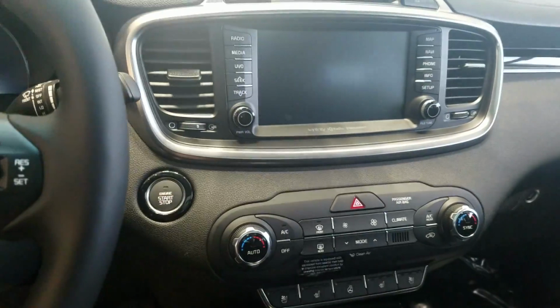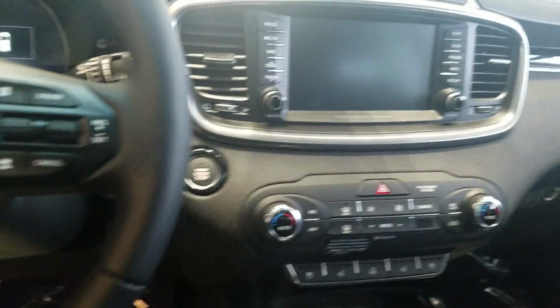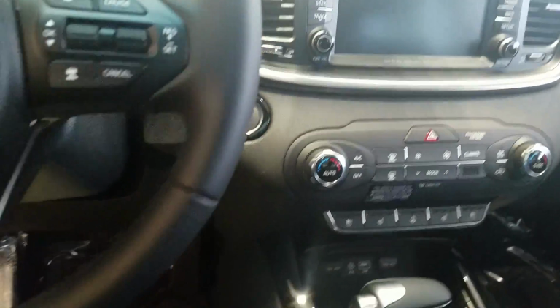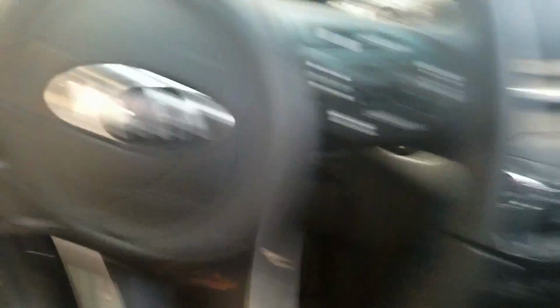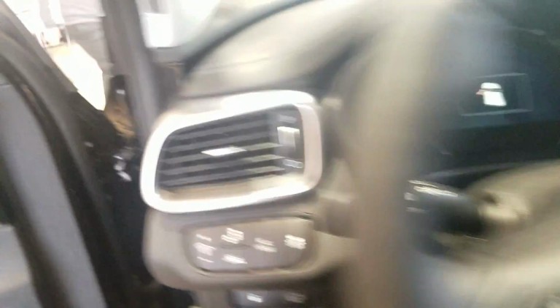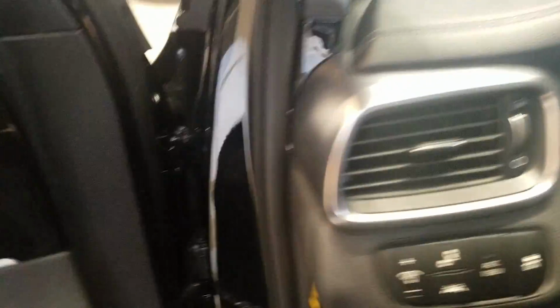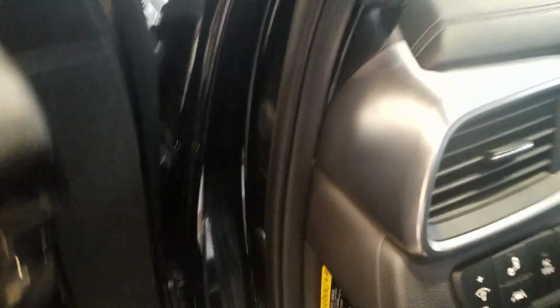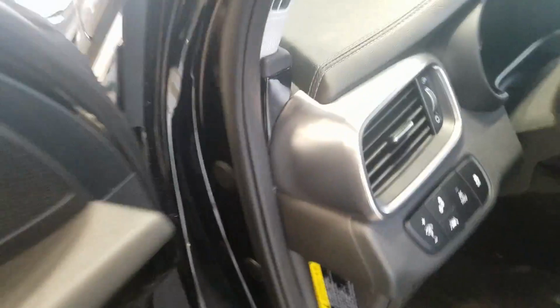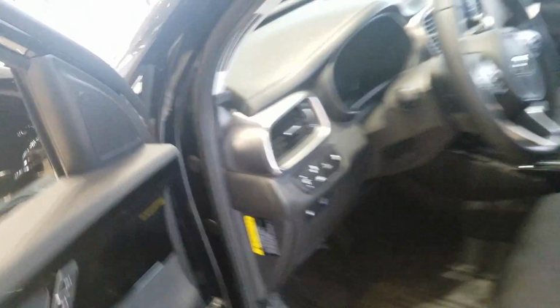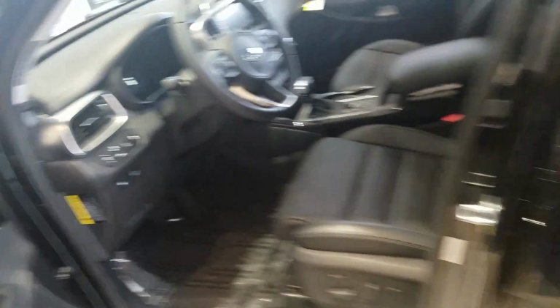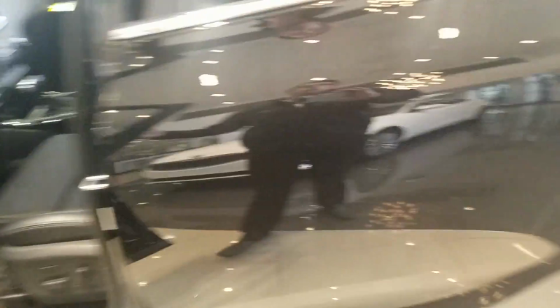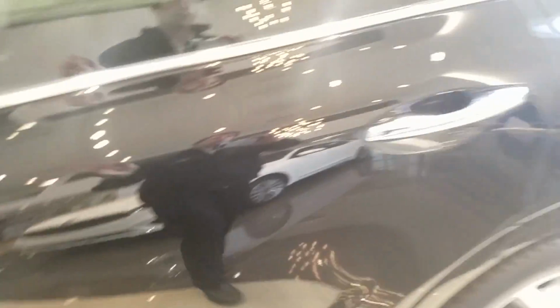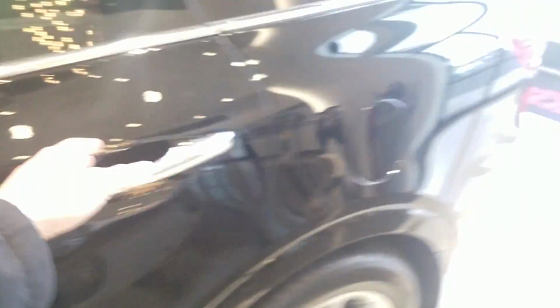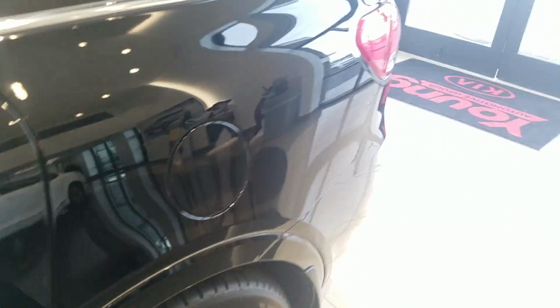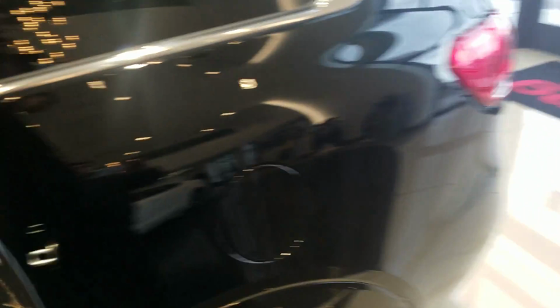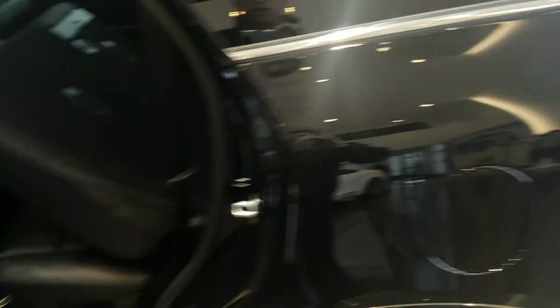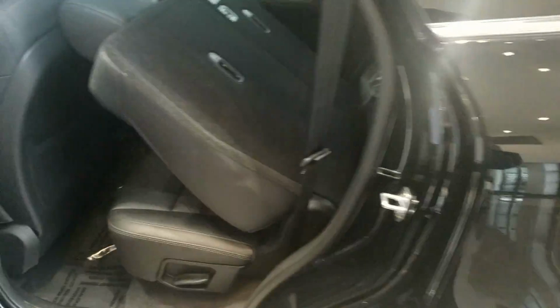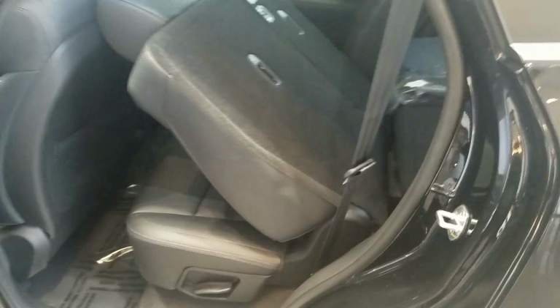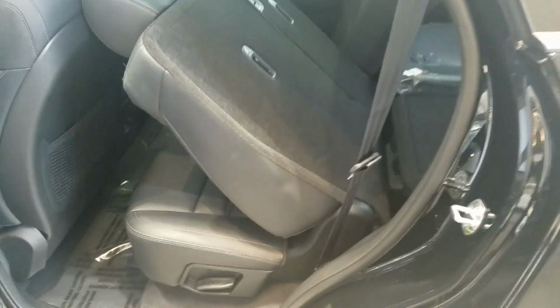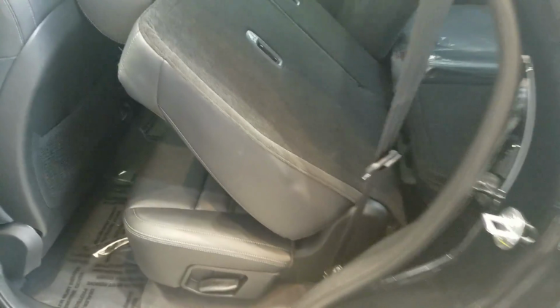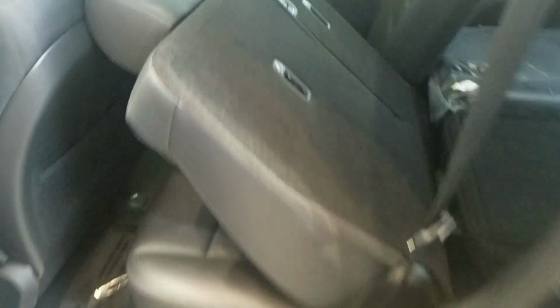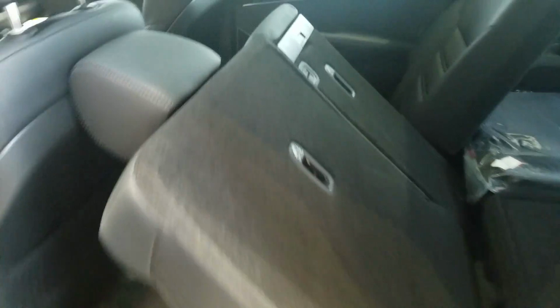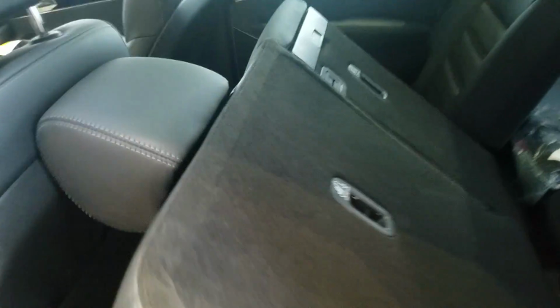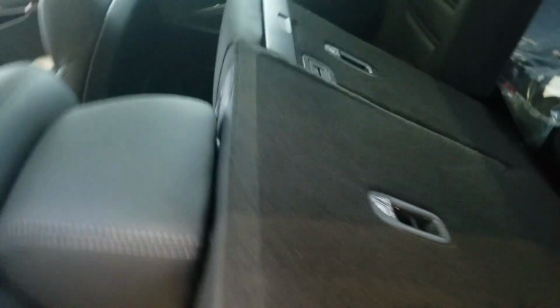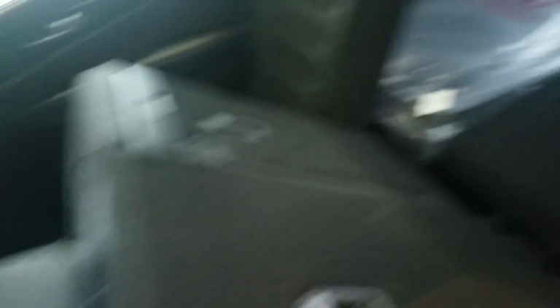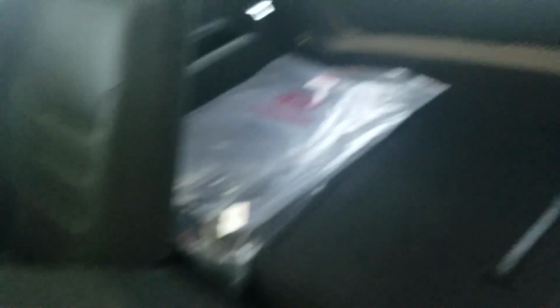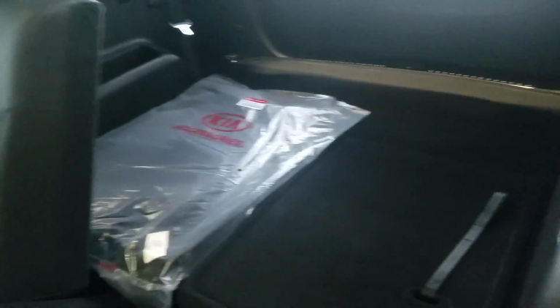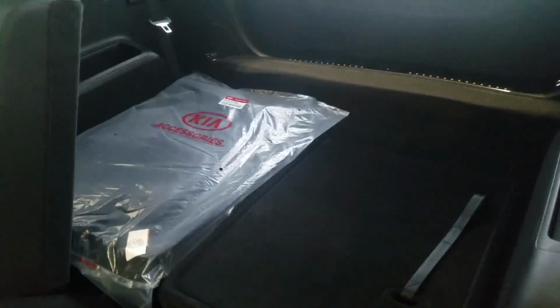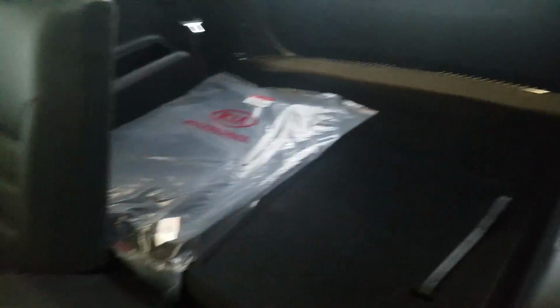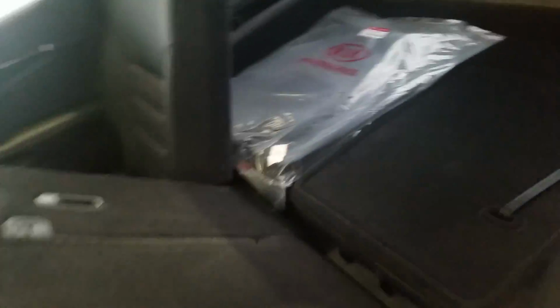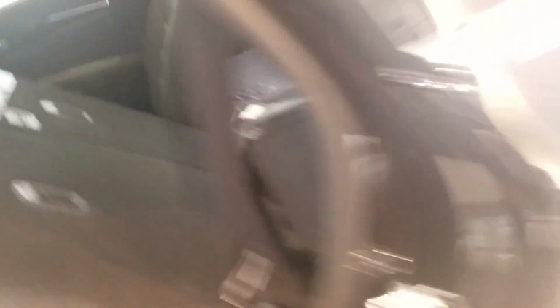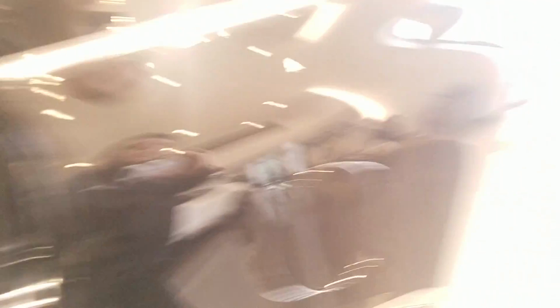This one is all-wheel drive. I'll just give you a look at the back — those seats will fold down and fold up, as well as your third row right back there.